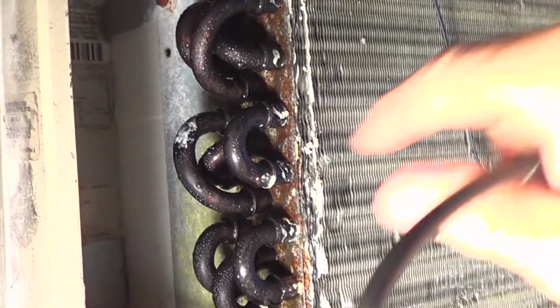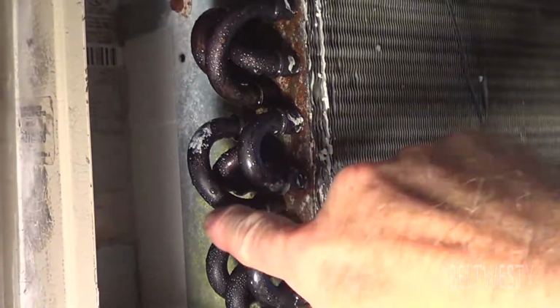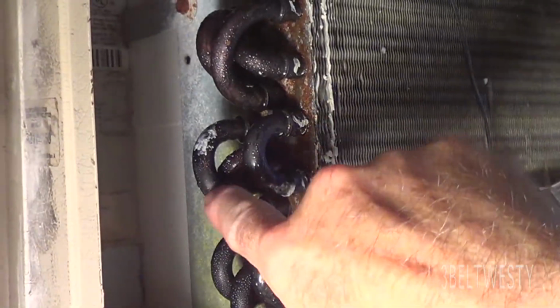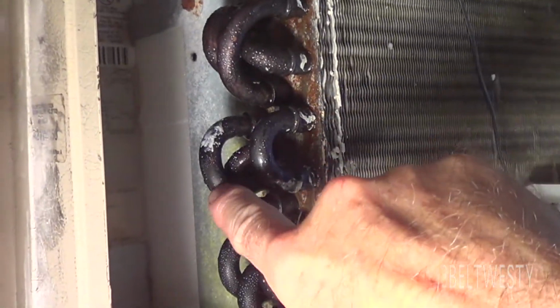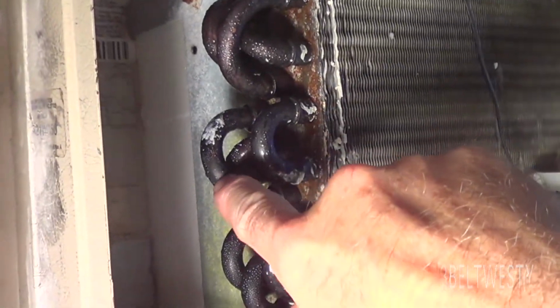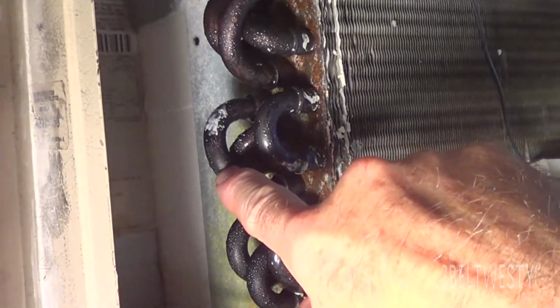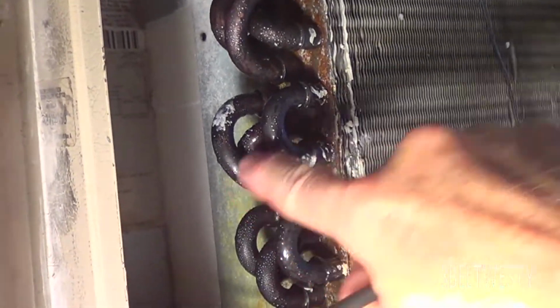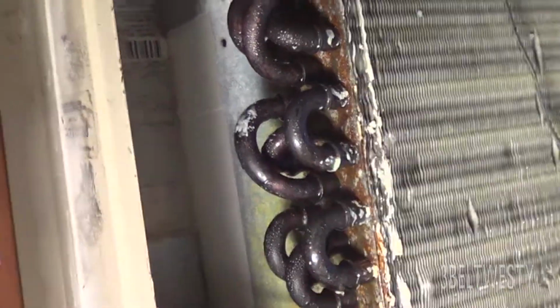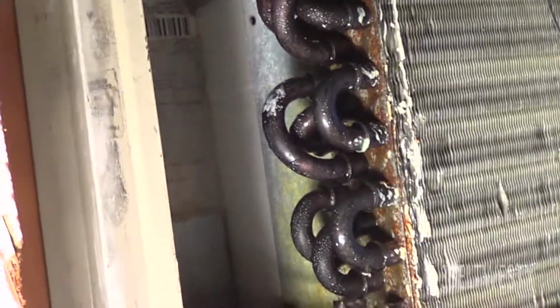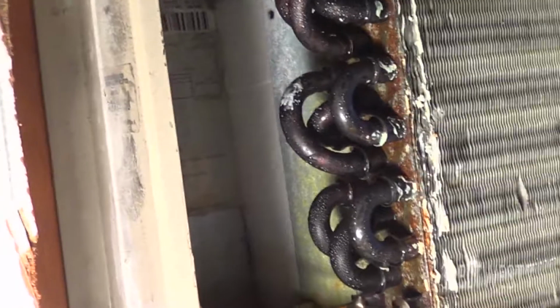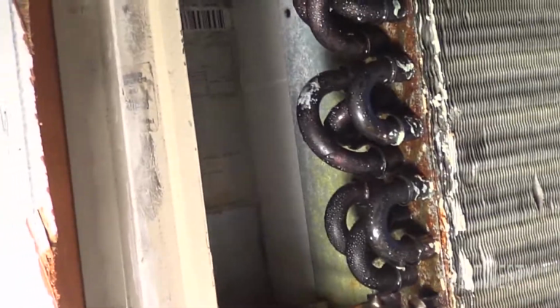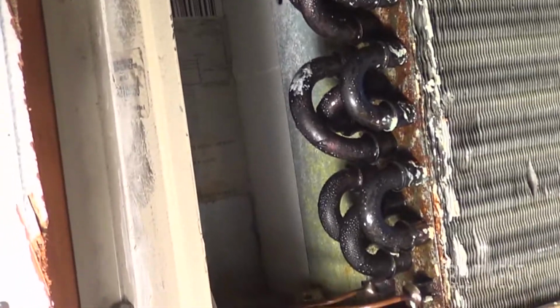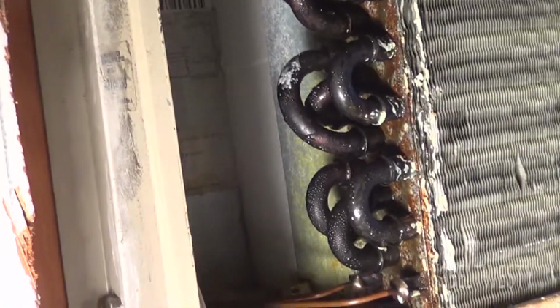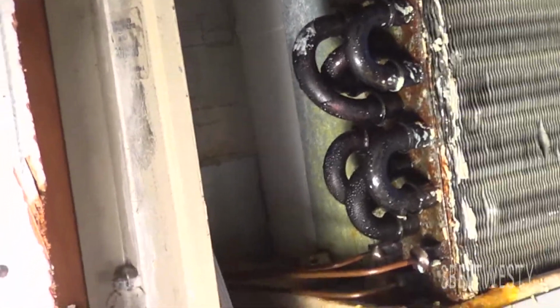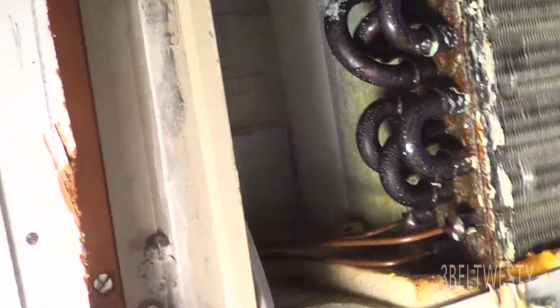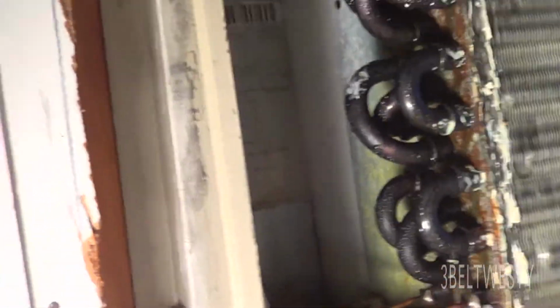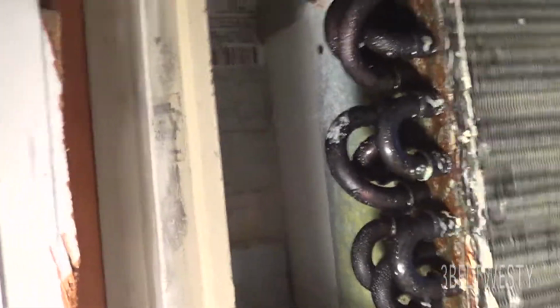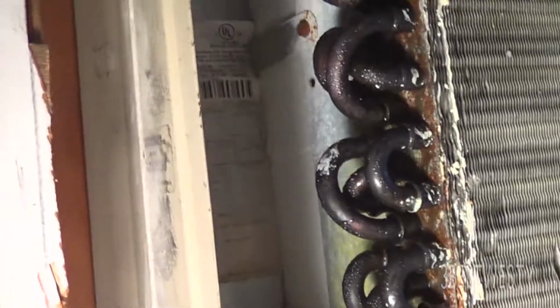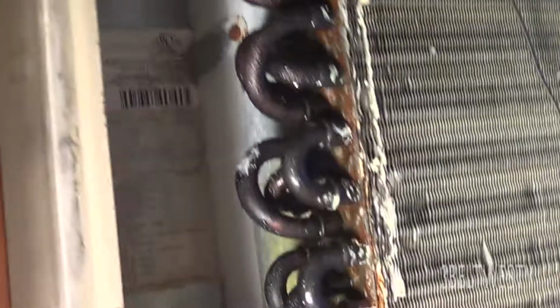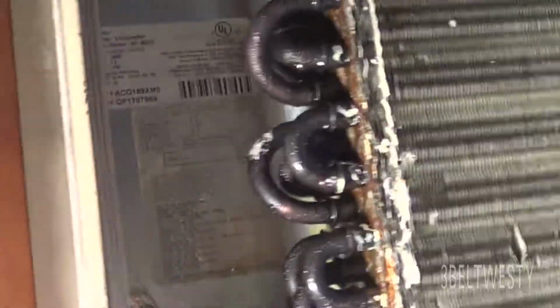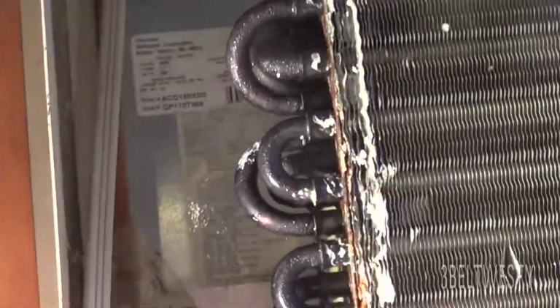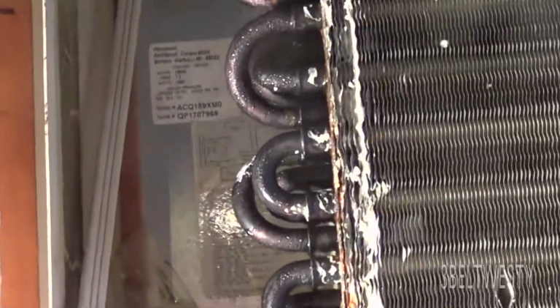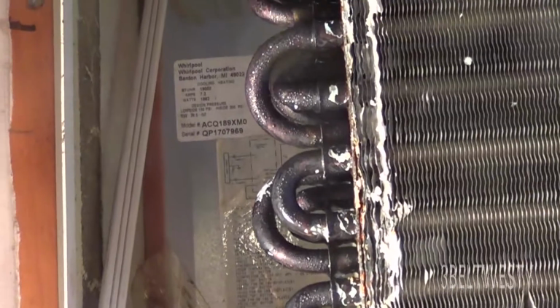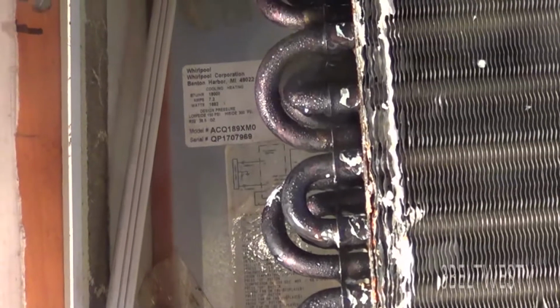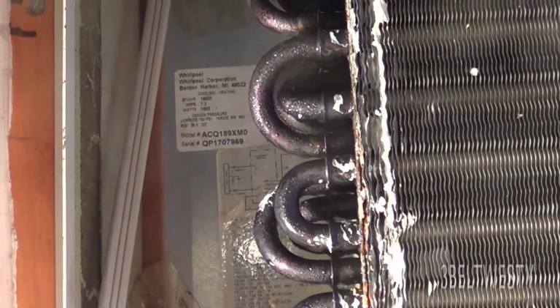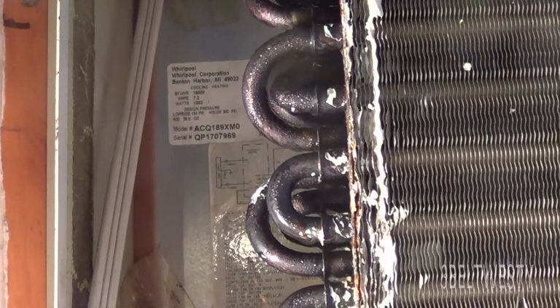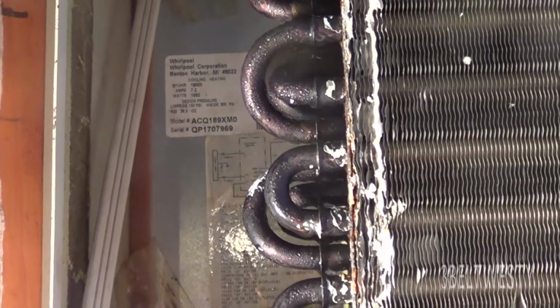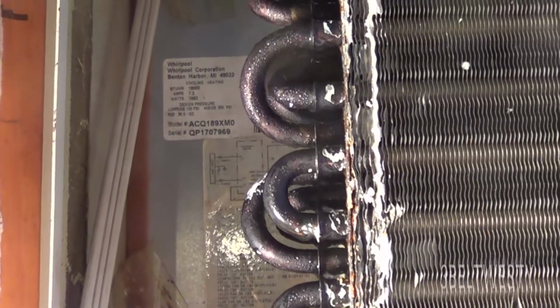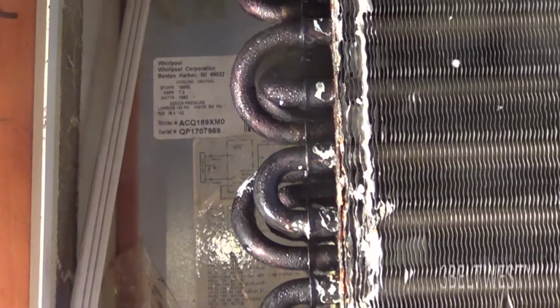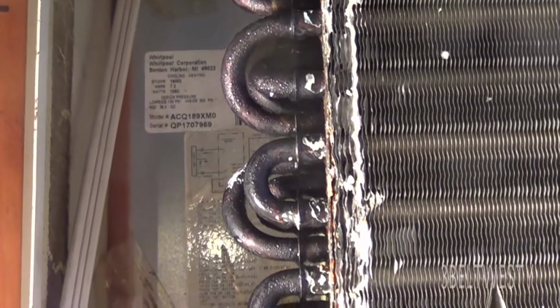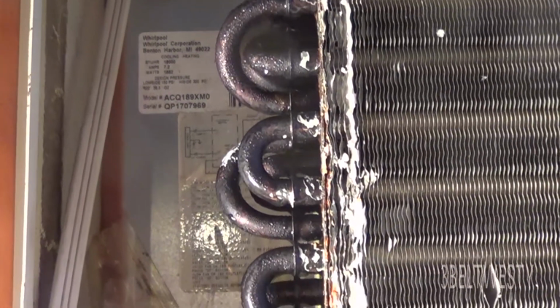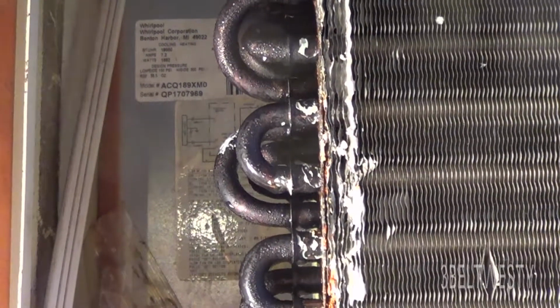So this one here I've got to go through and re-braze that on, and then do an exploratory check again. That's on the second video here at the Whirlpool 18,000 BTU unit.